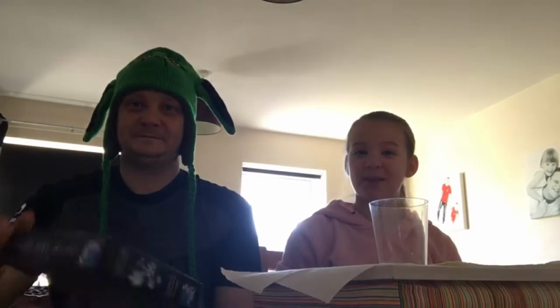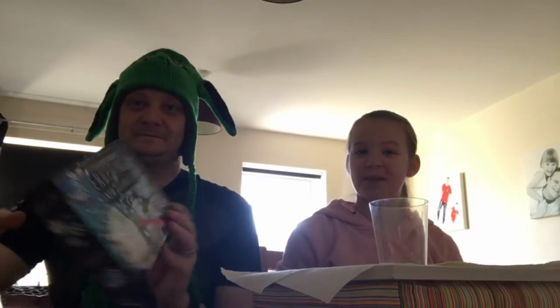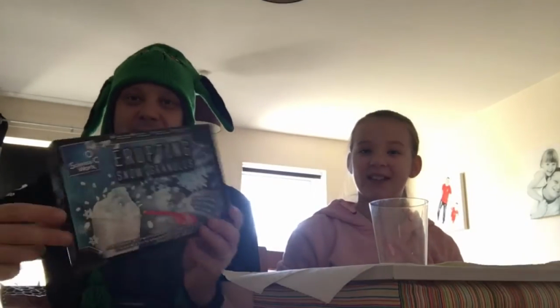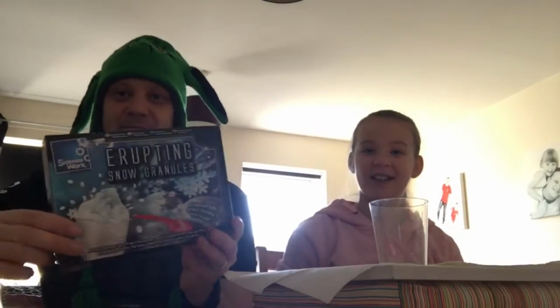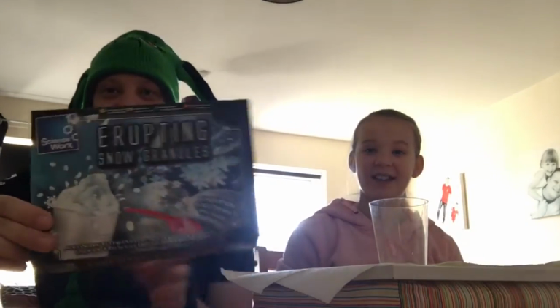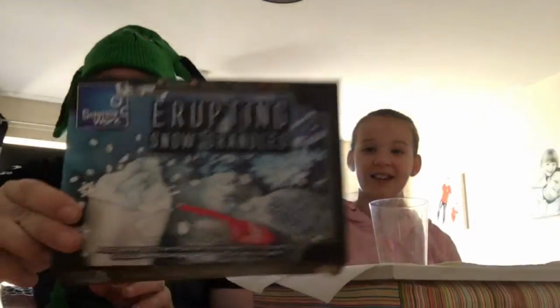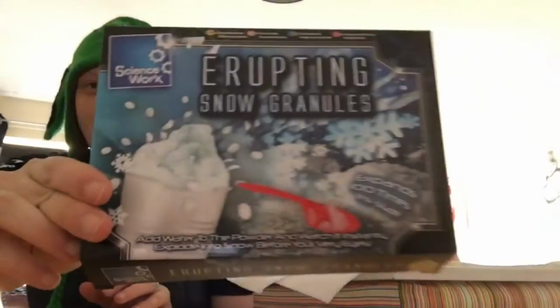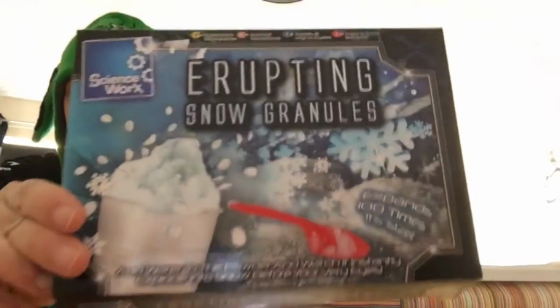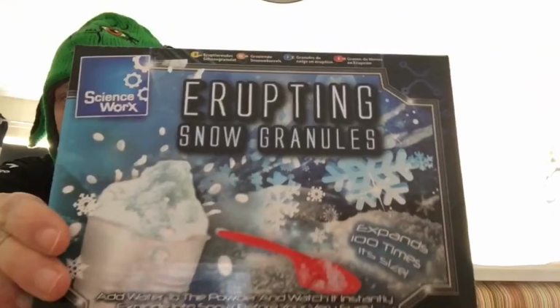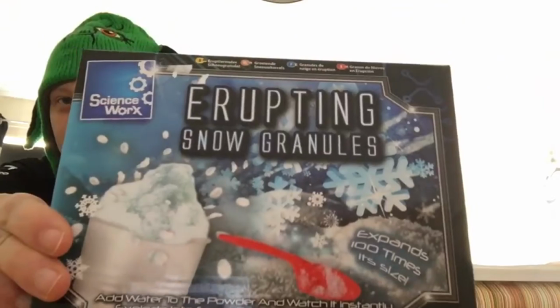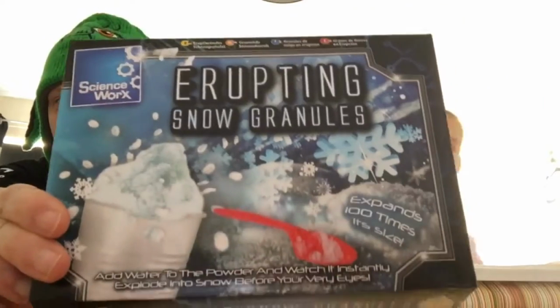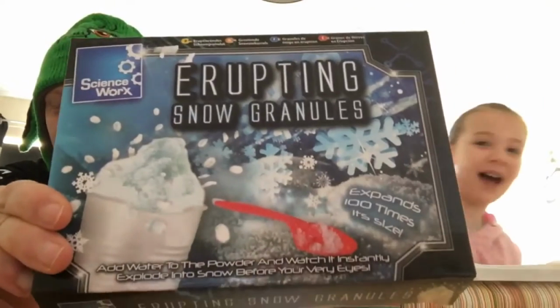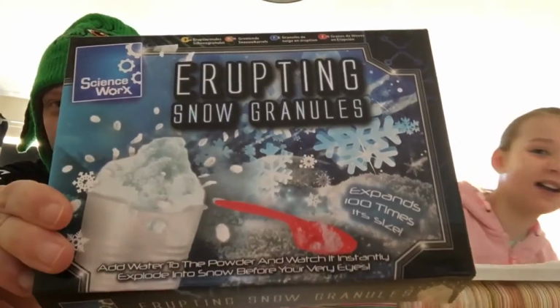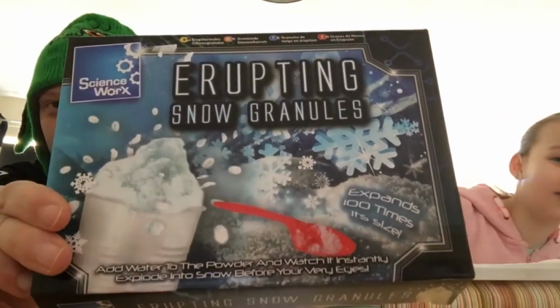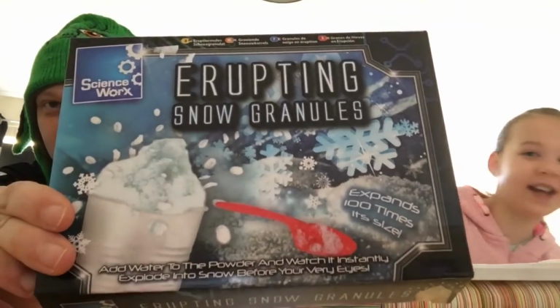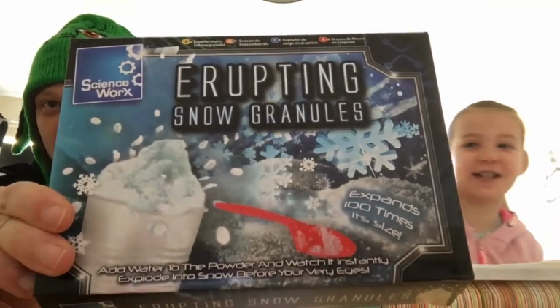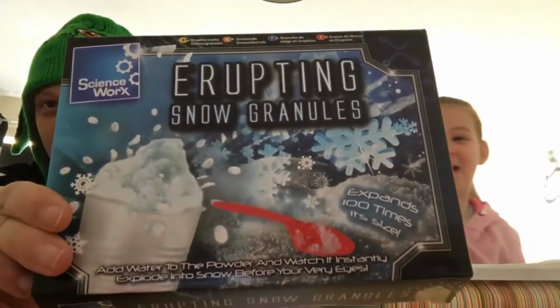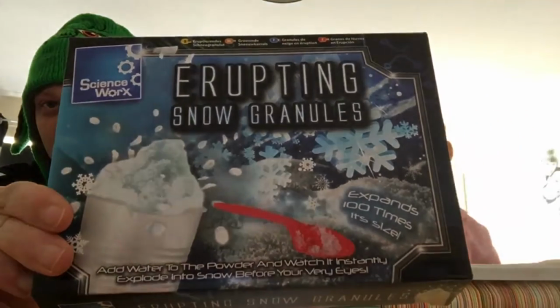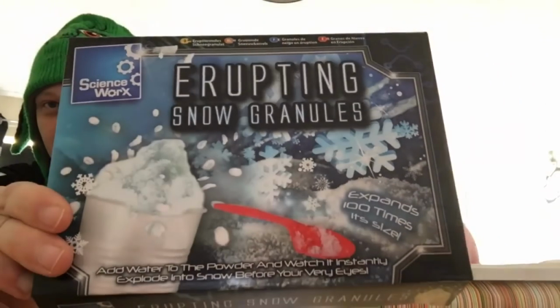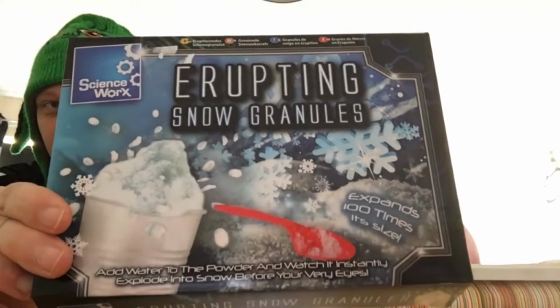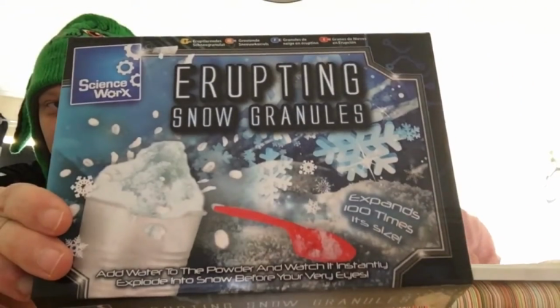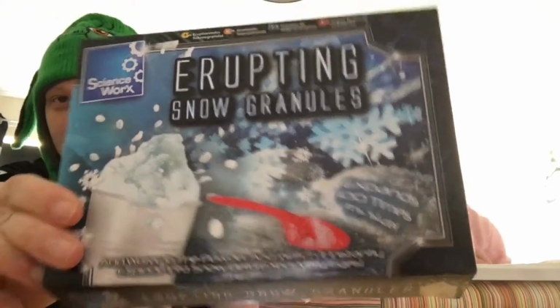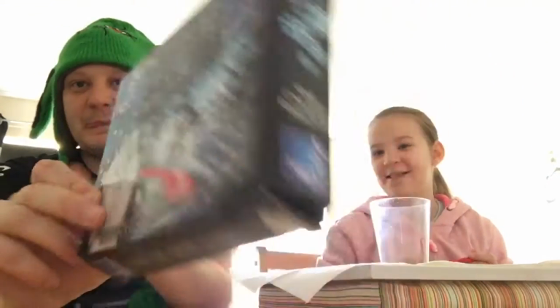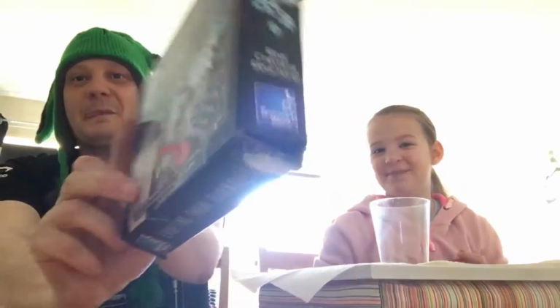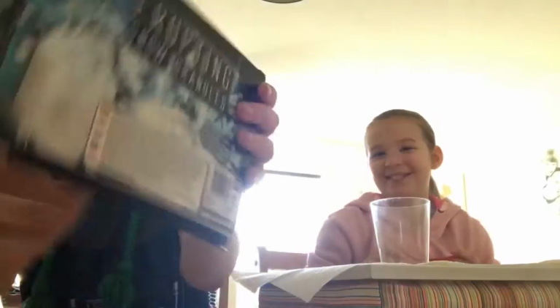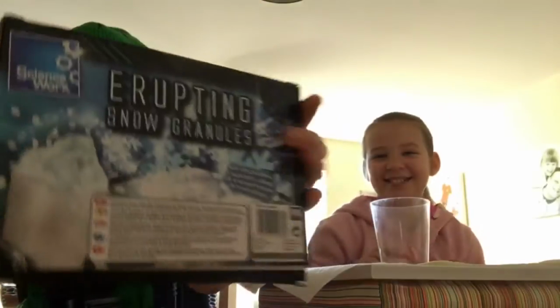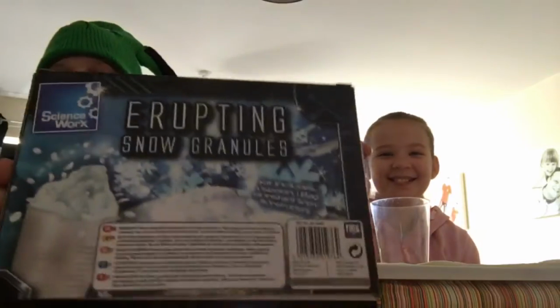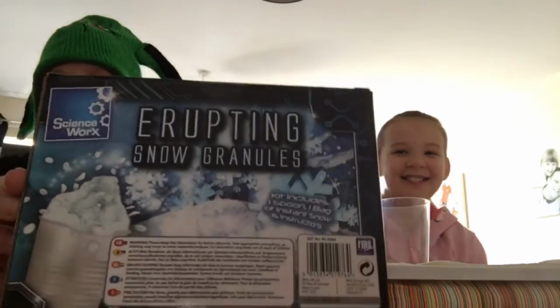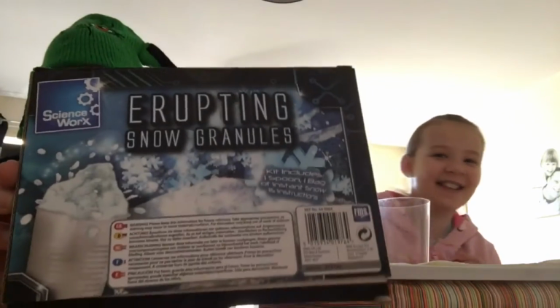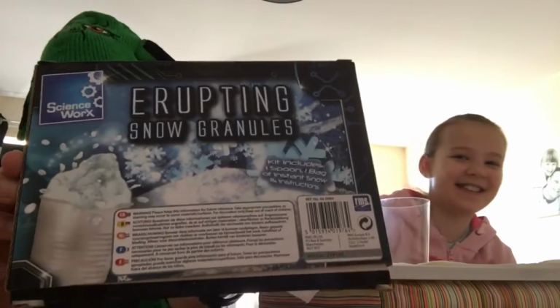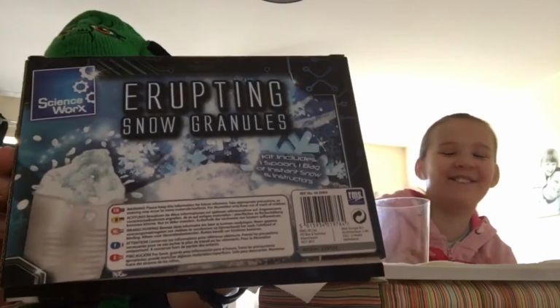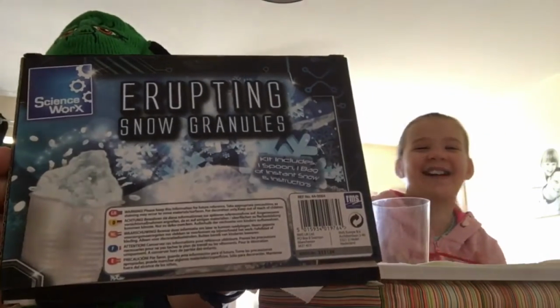Shall I unpack it? The writing is backwards on the camera. Still backwards.